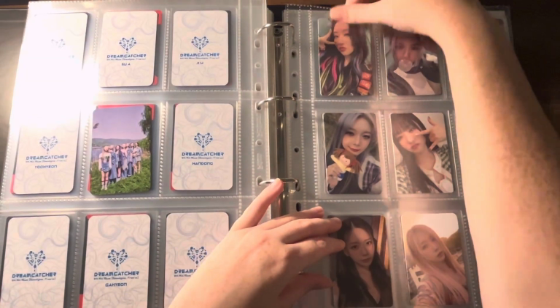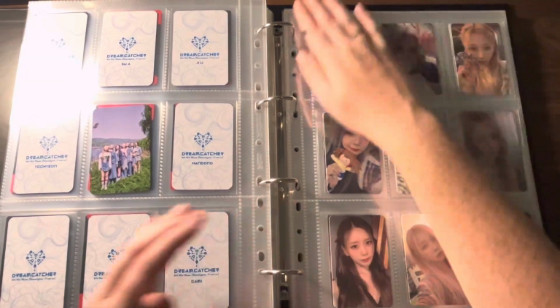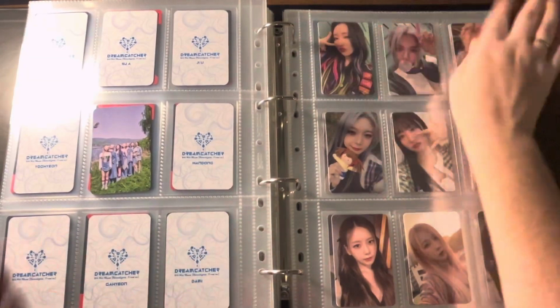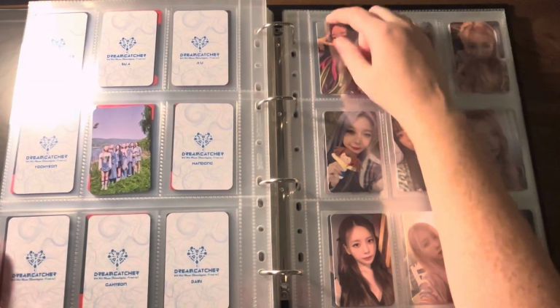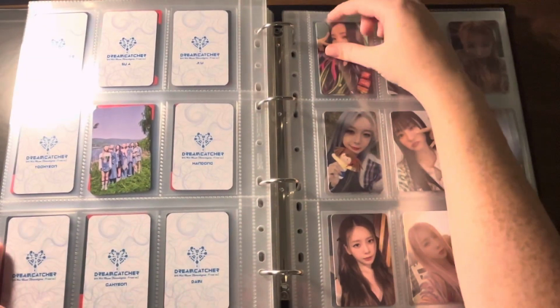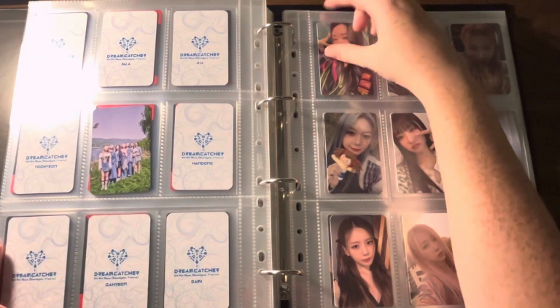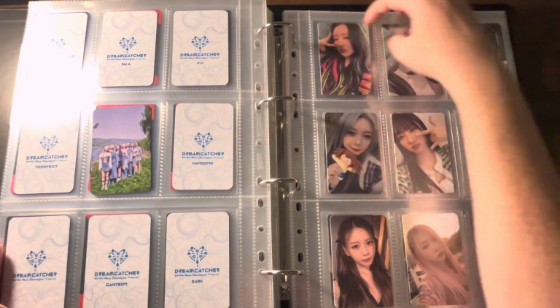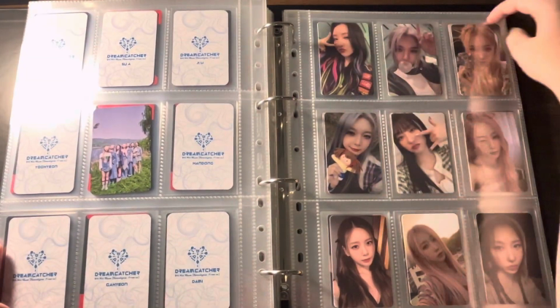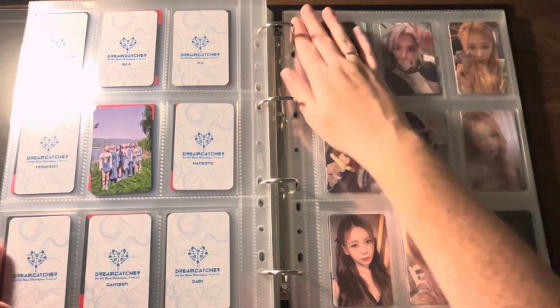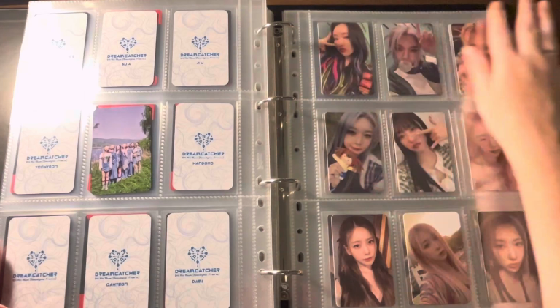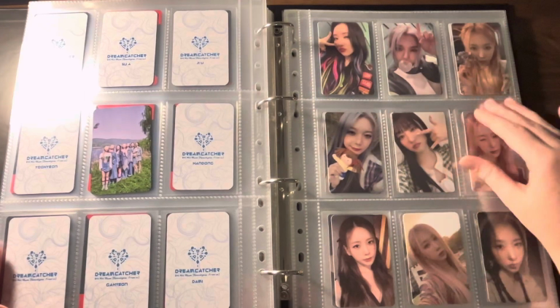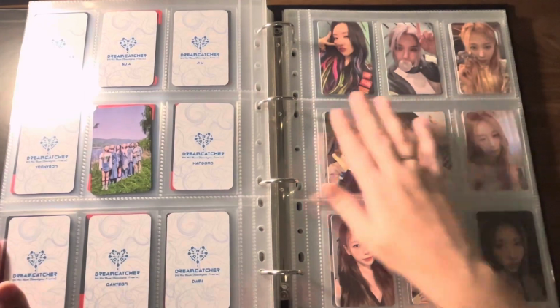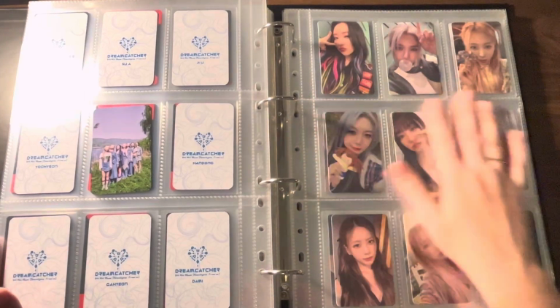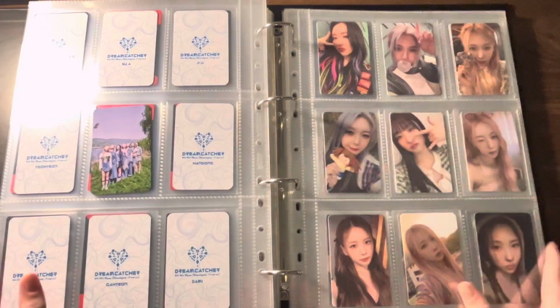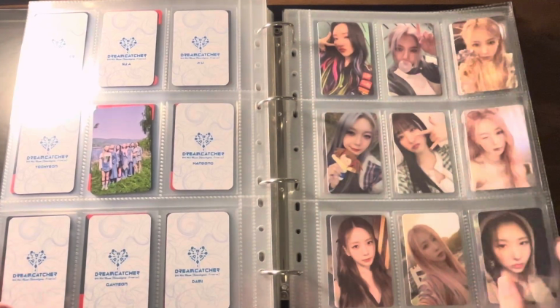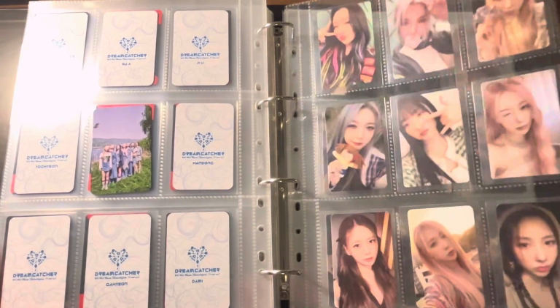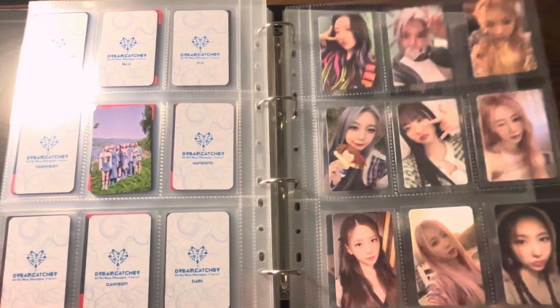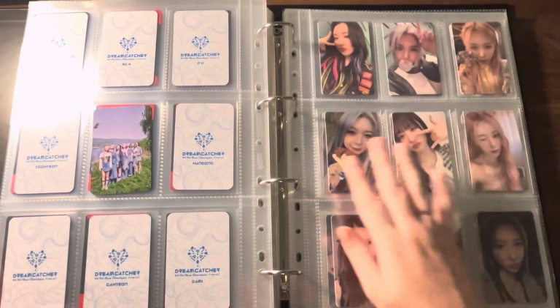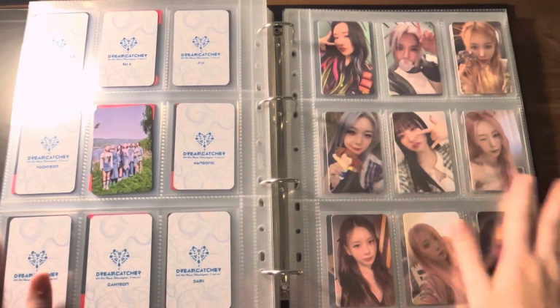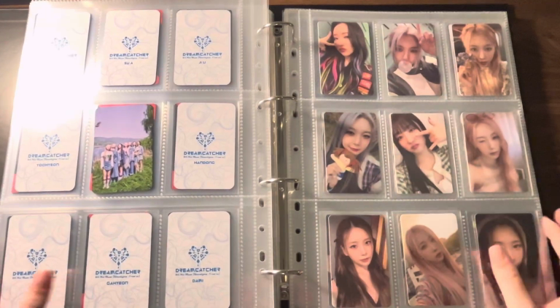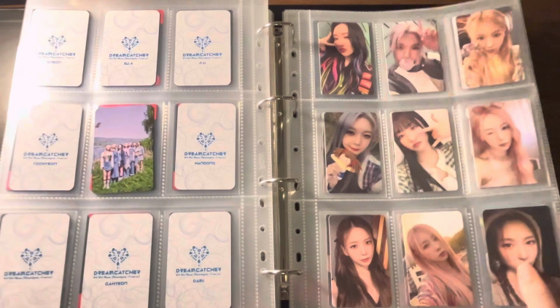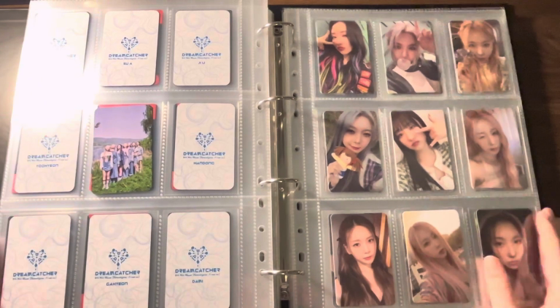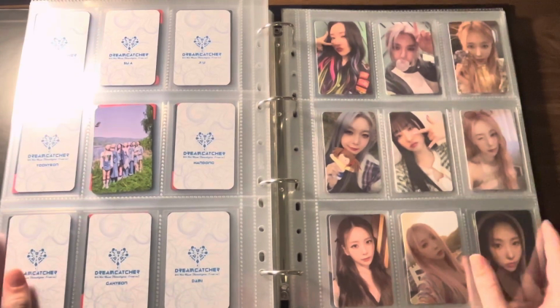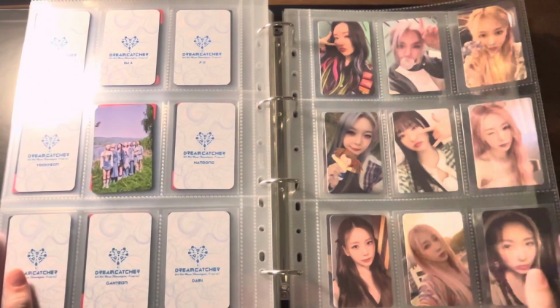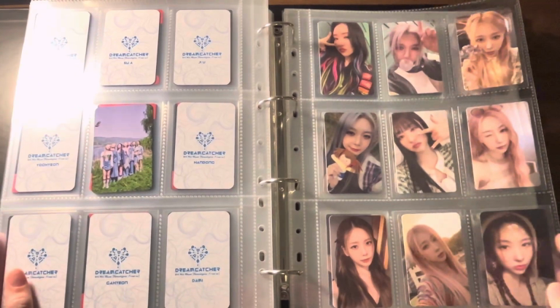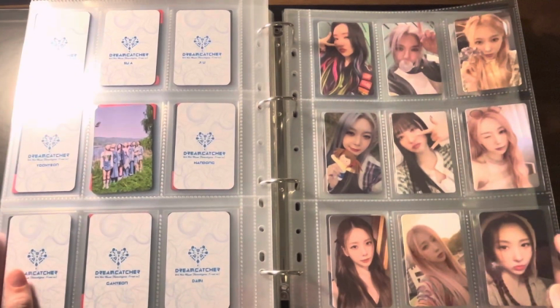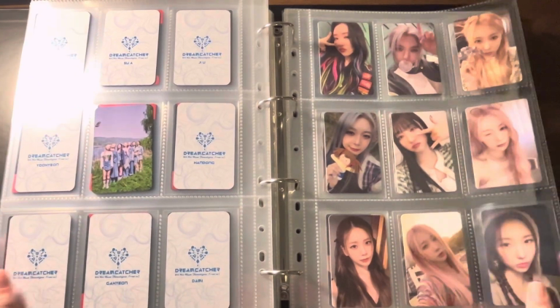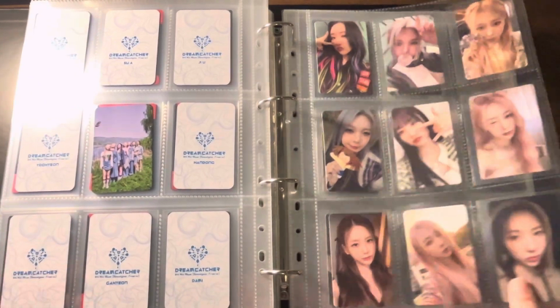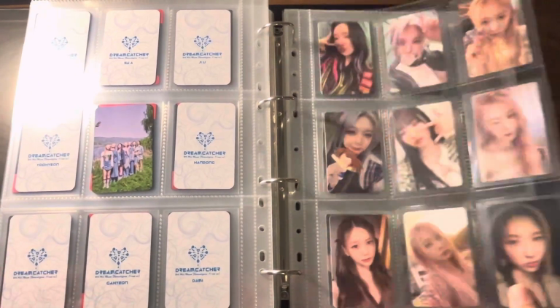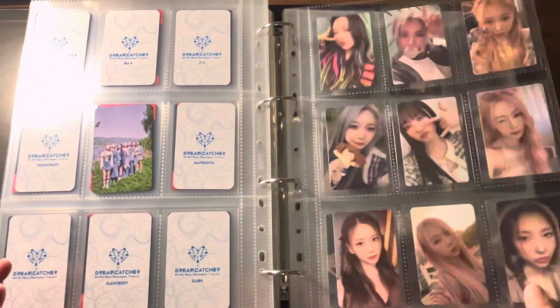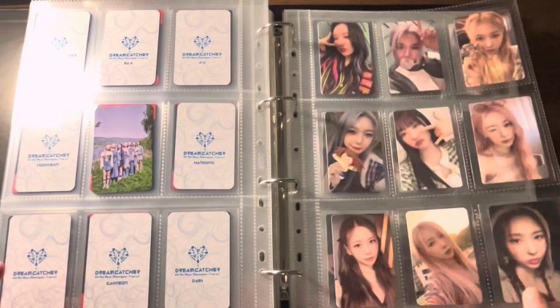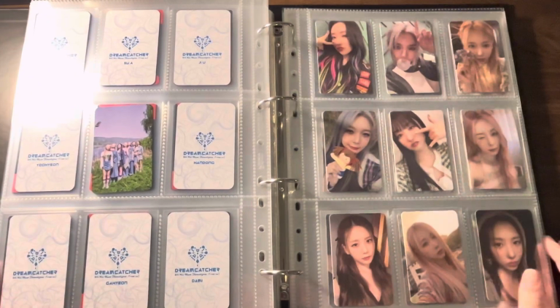The pockets don't have a tab over the top of them — they're pretty easy to slide in. The pages are really nice feeling and heavy duty. Nothing slips and slides all that badly in these.